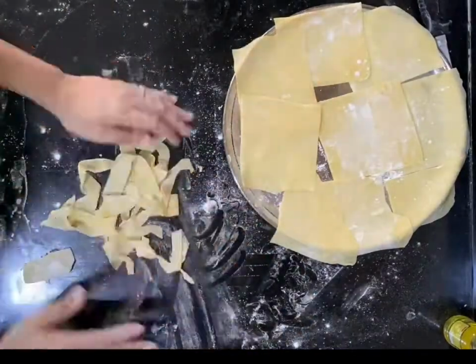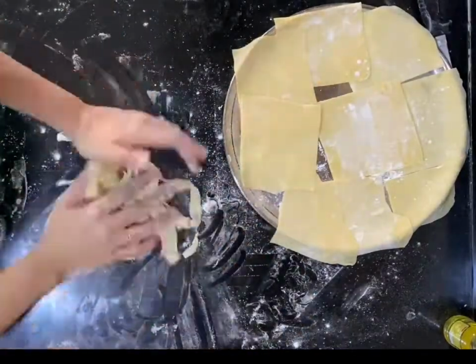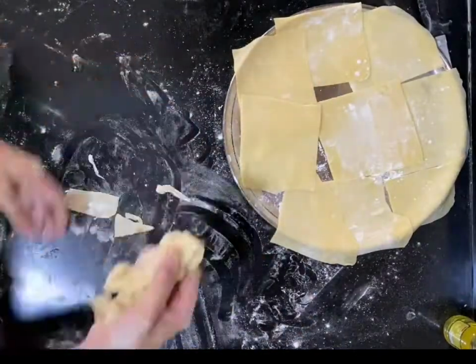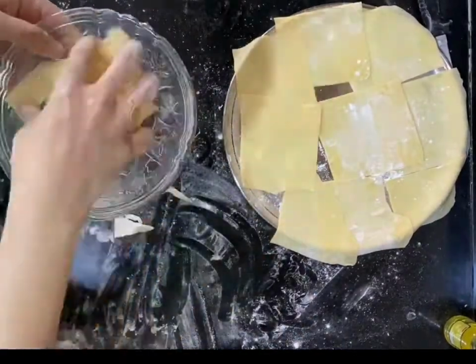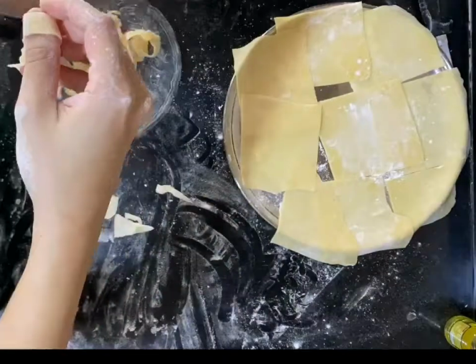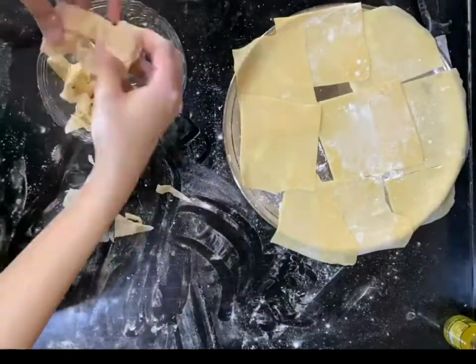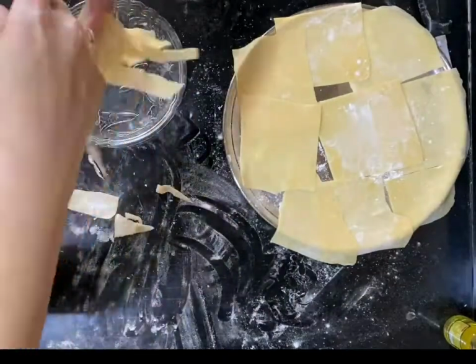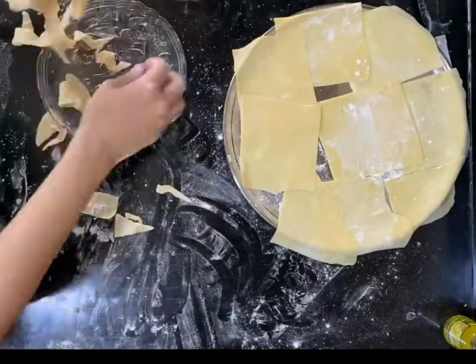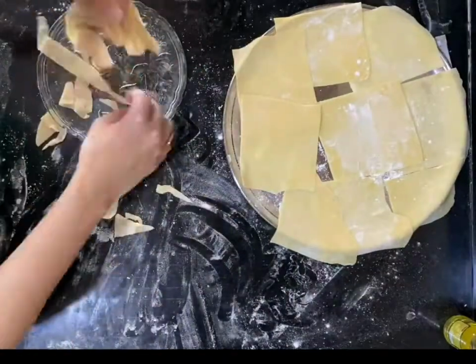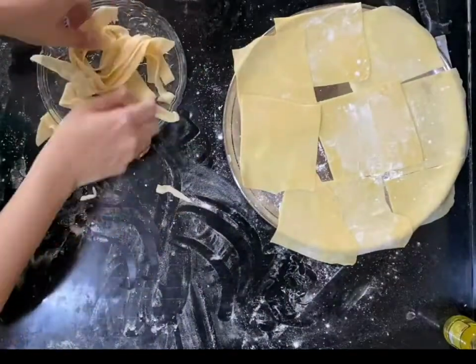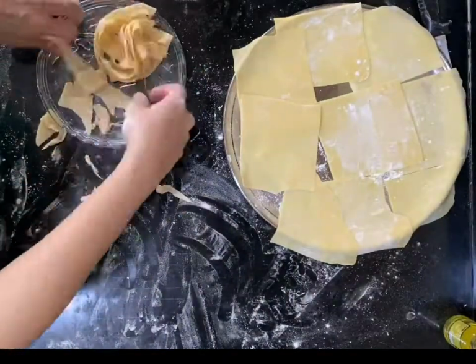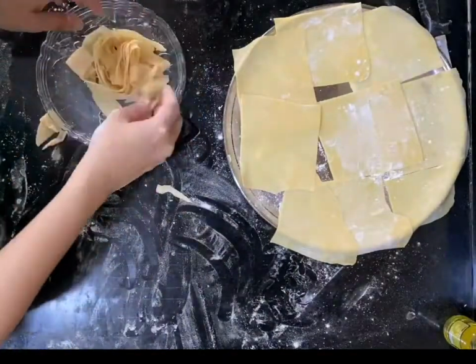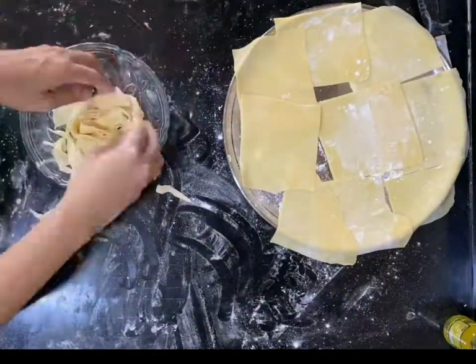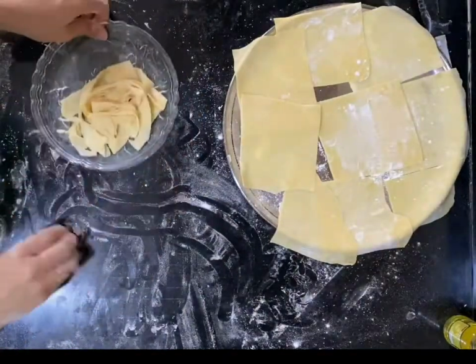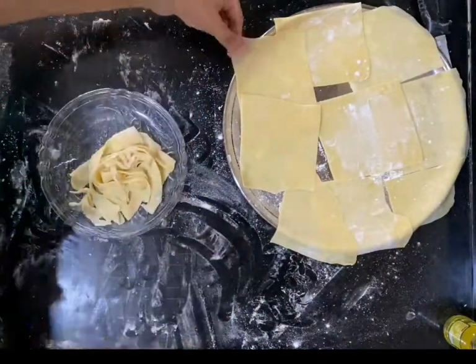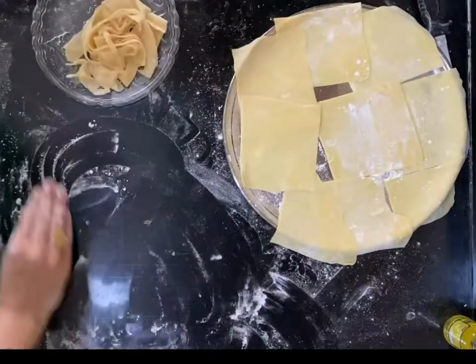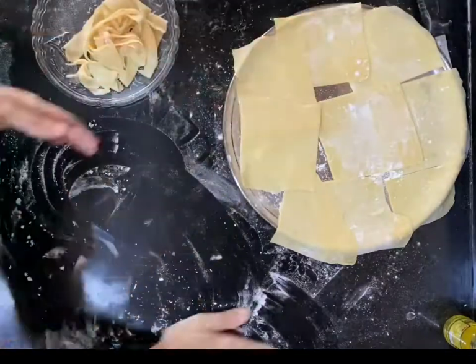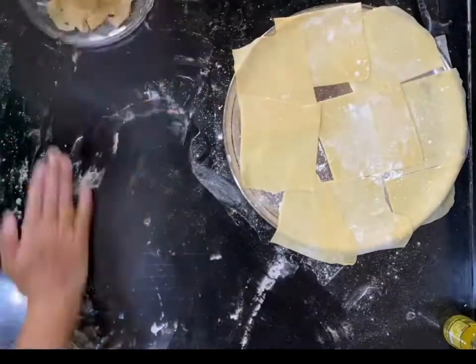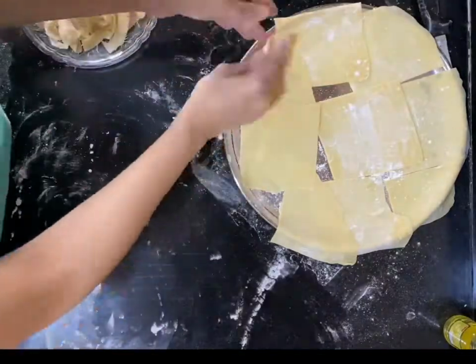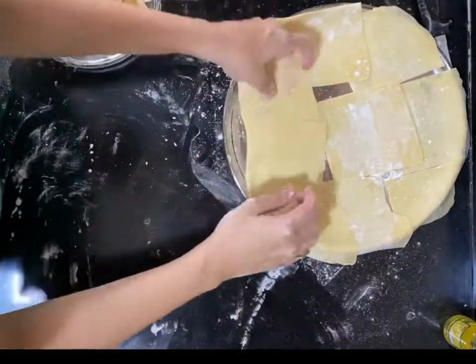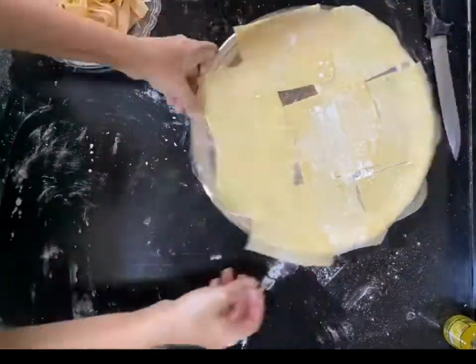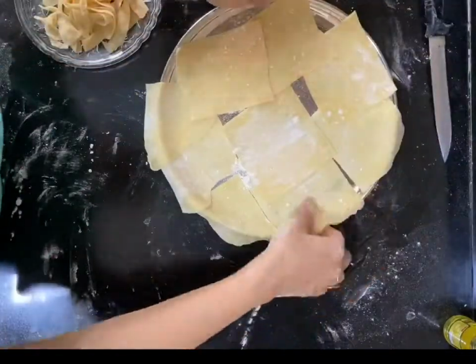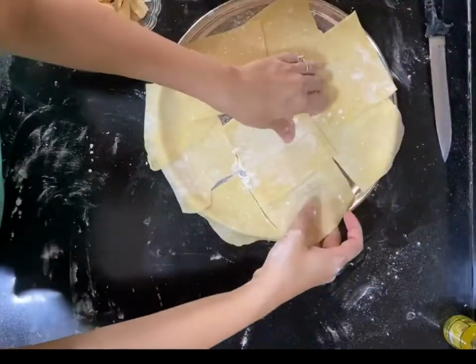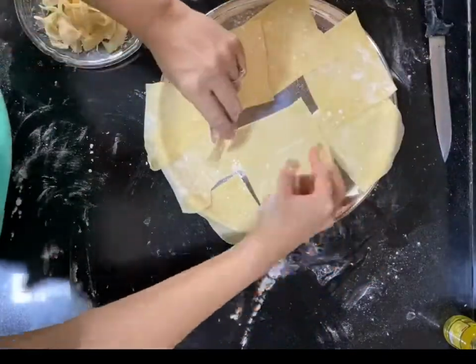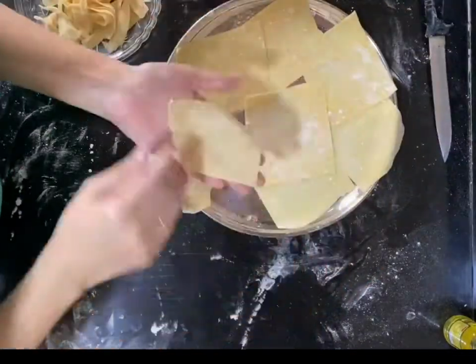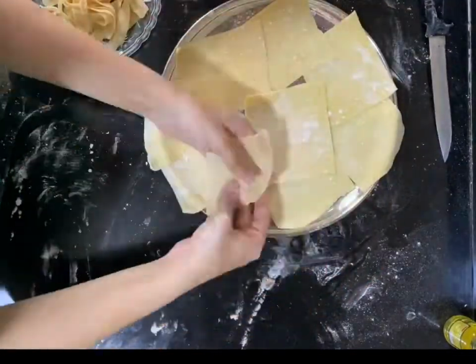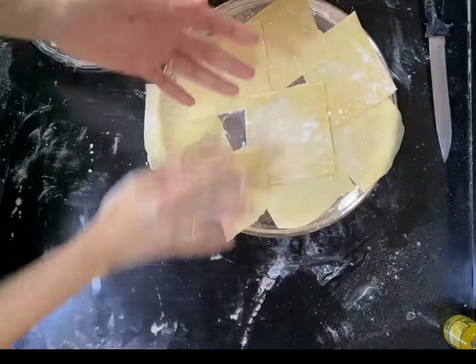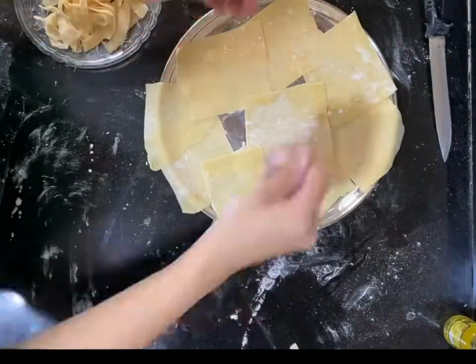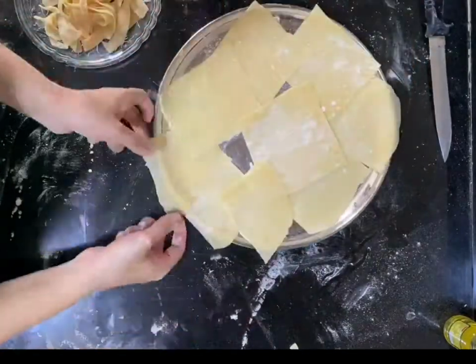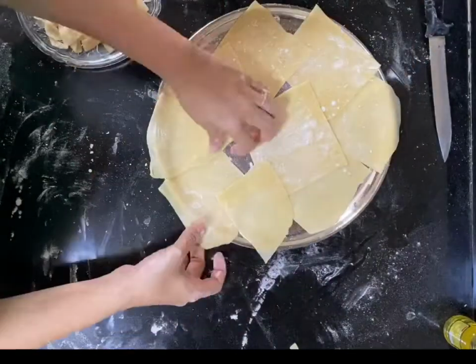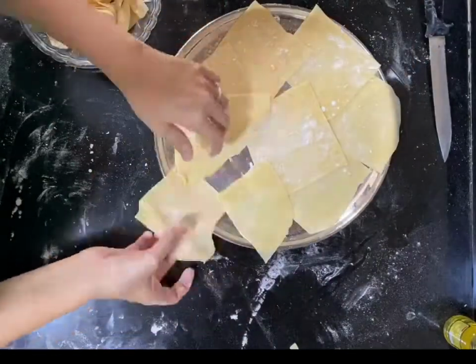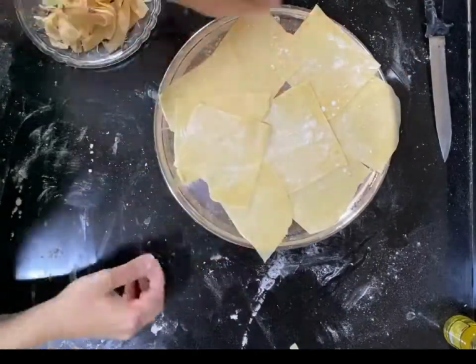Once you've finished drying them and they're crispy, you can put them in a freezer bag to use later. However, I used my lasagna sheets fresh.